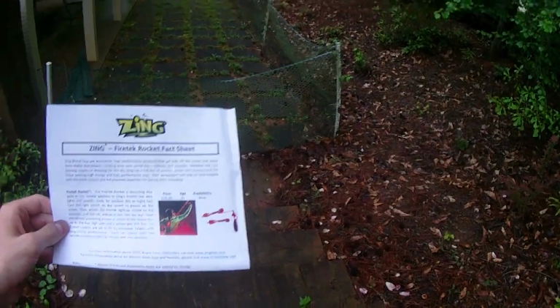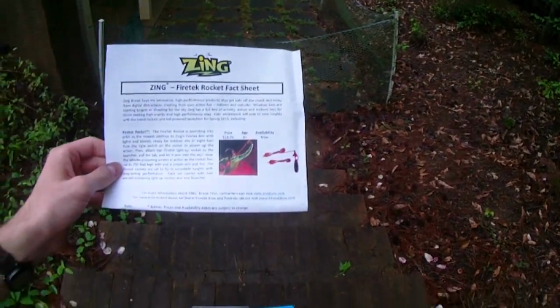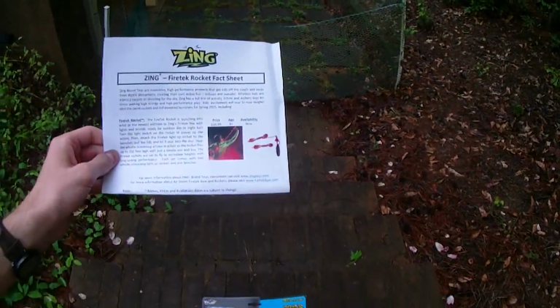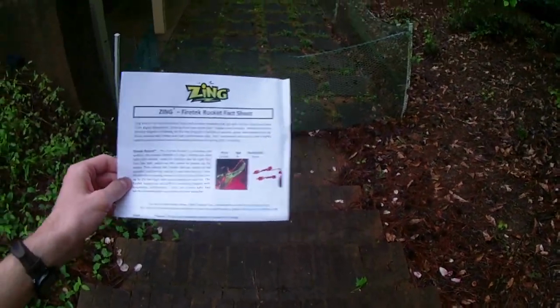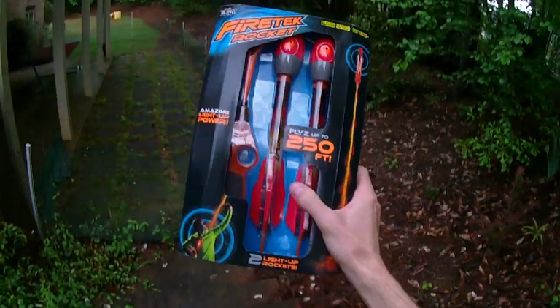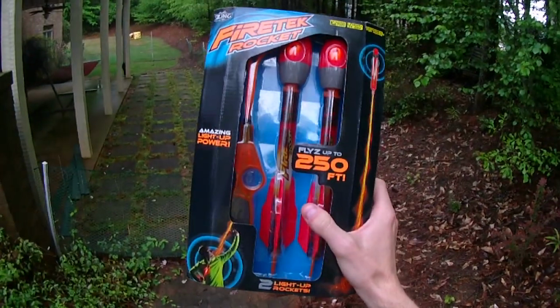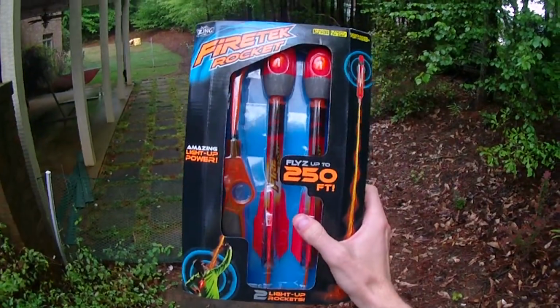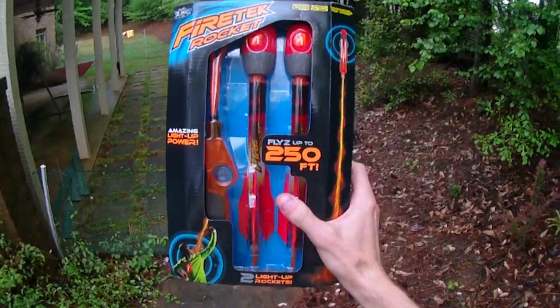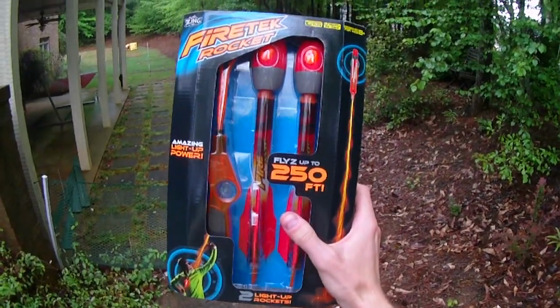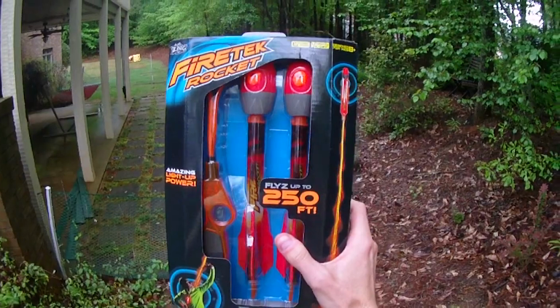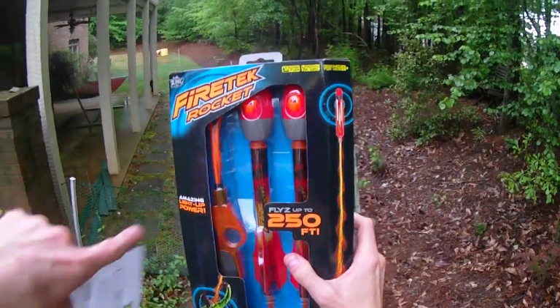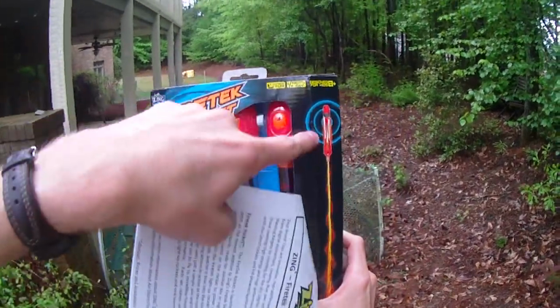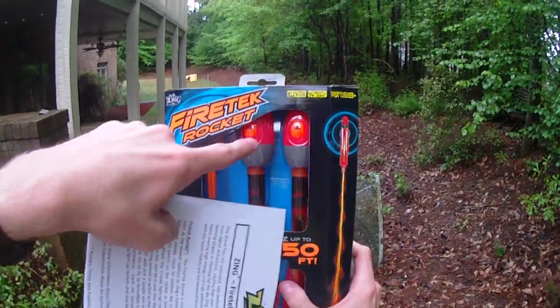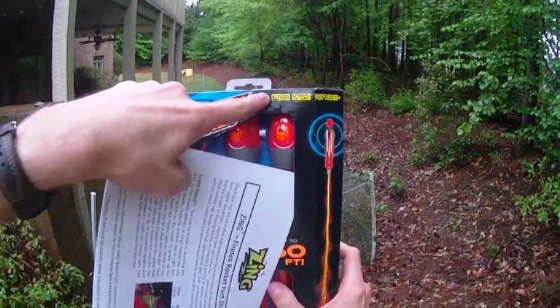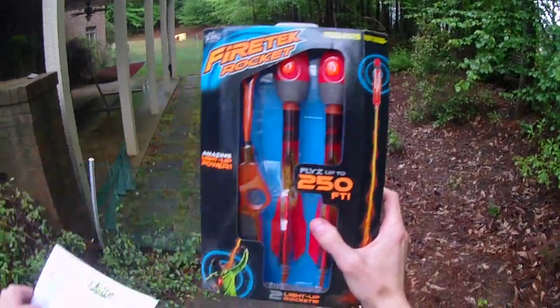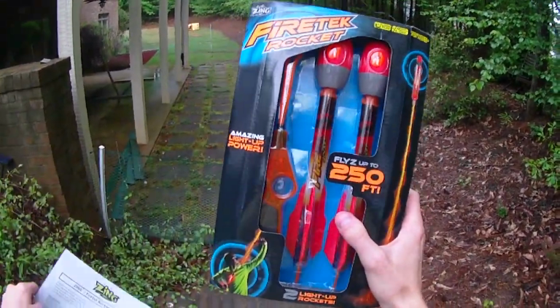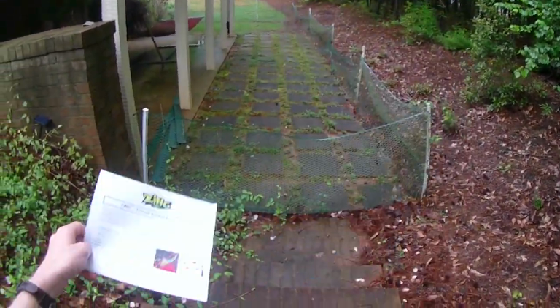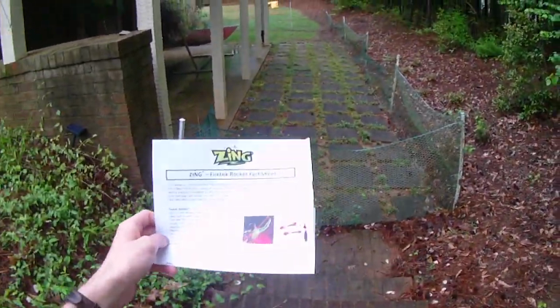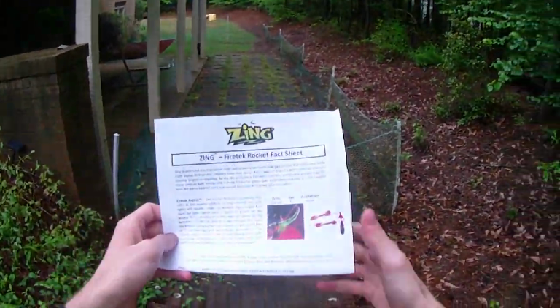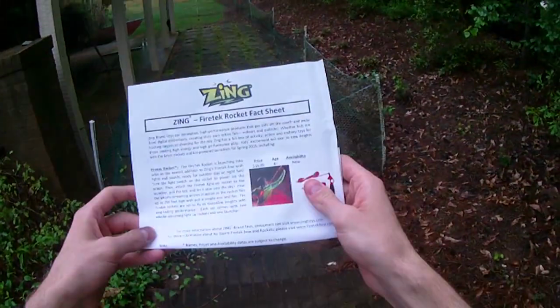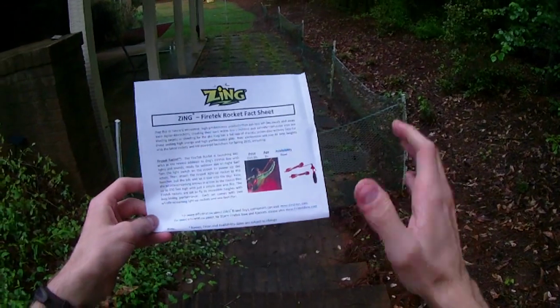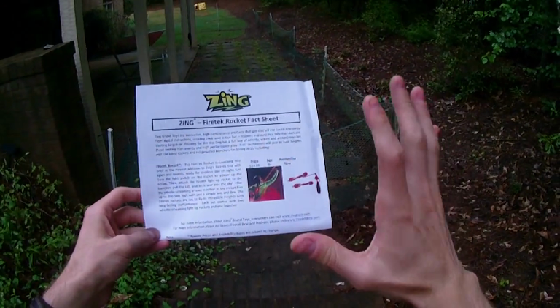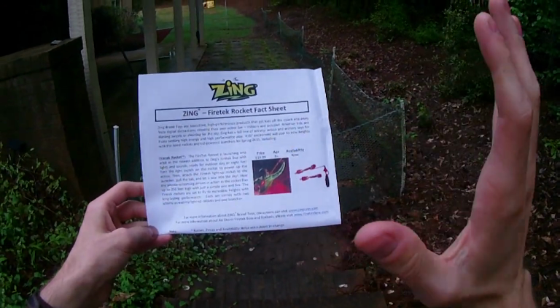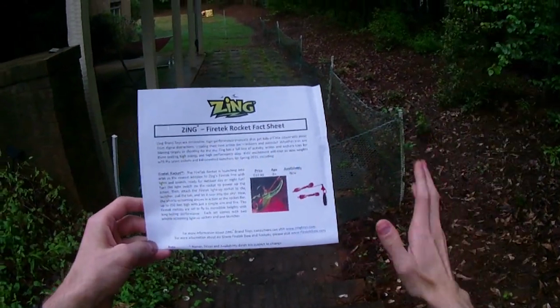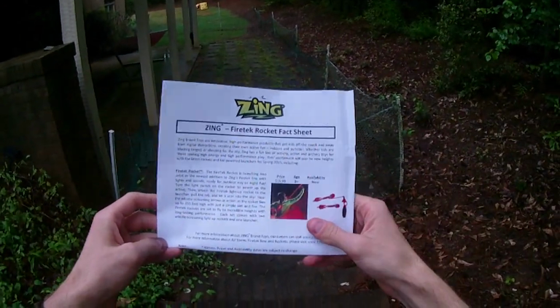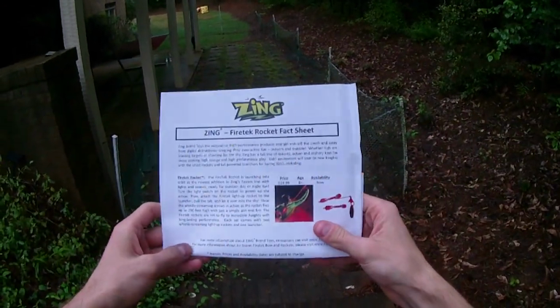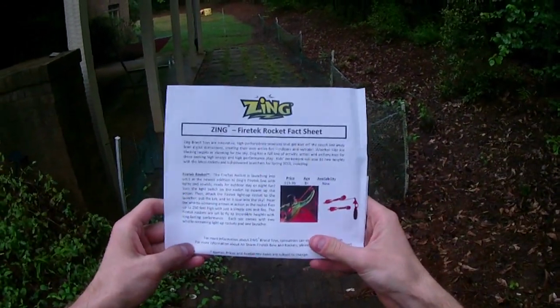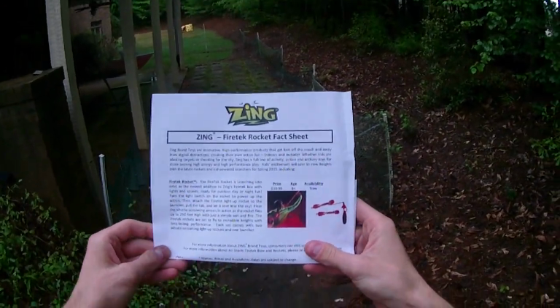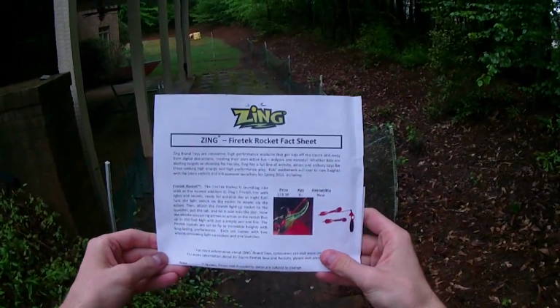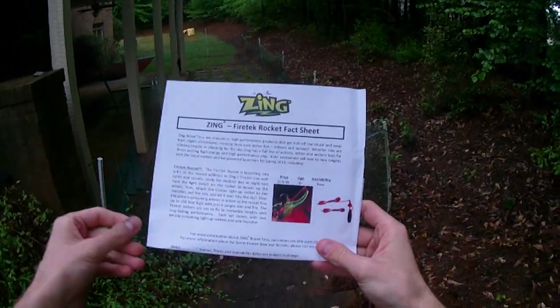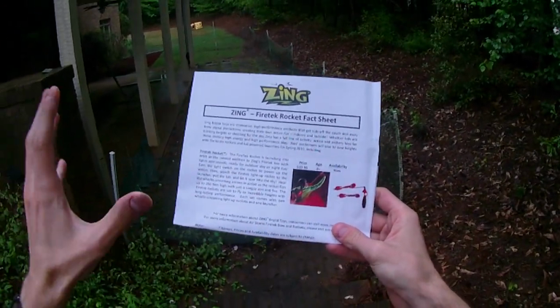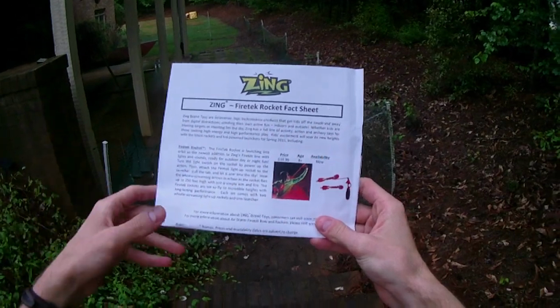Hey guys, it's Drac and today we are talking about the Zing Firetech Rocket, which is designed for night and day fun in outside conditions. I think it's going to be a hugely cool product in the same way that the Zing Firetech bows were really, really cool.